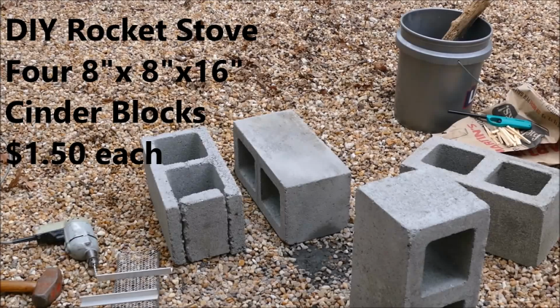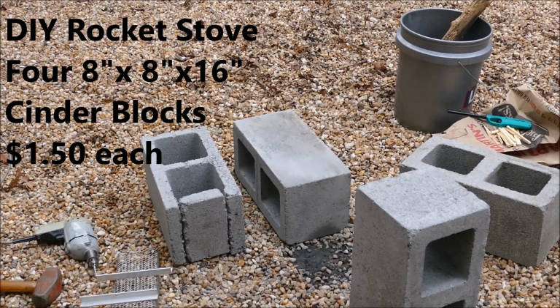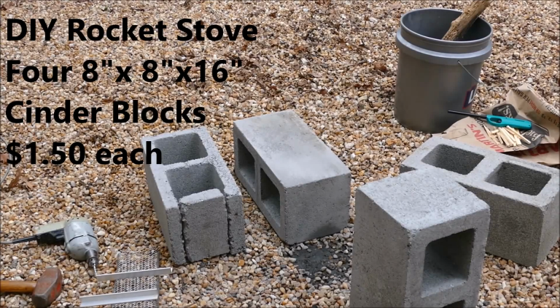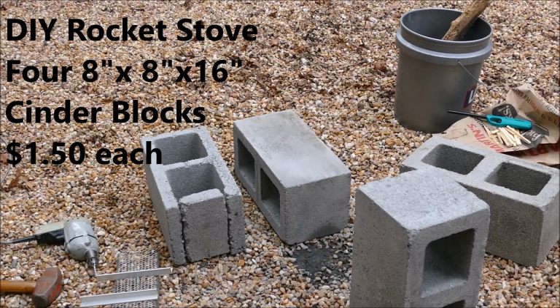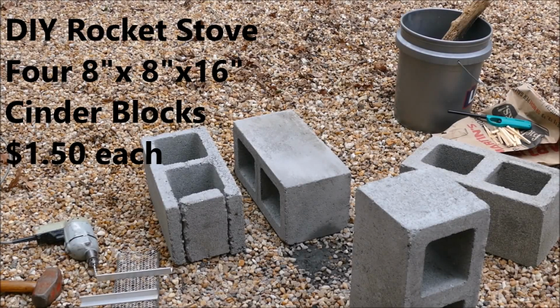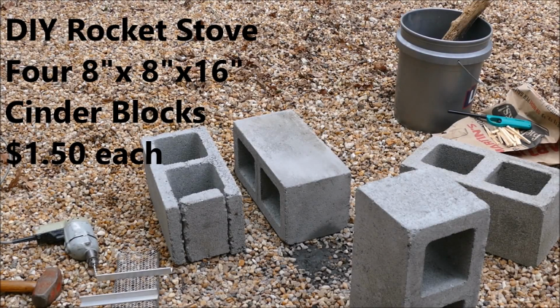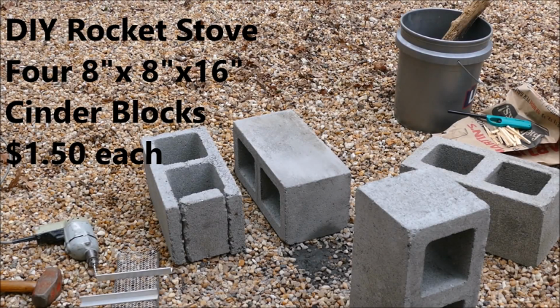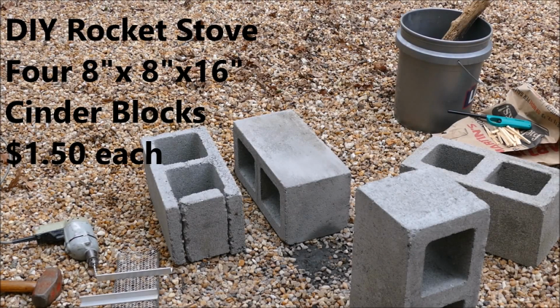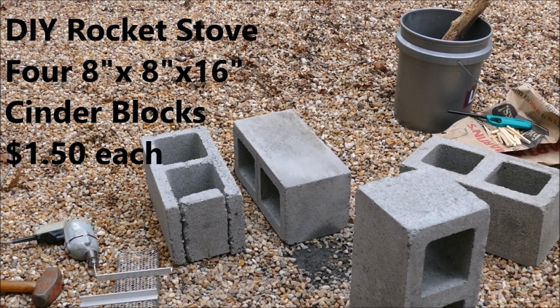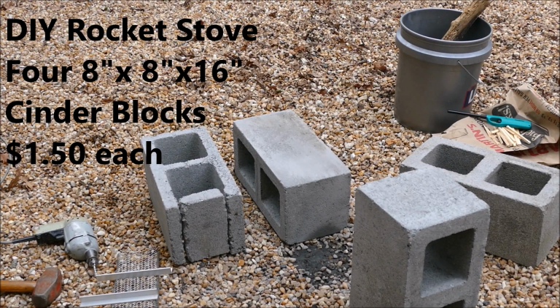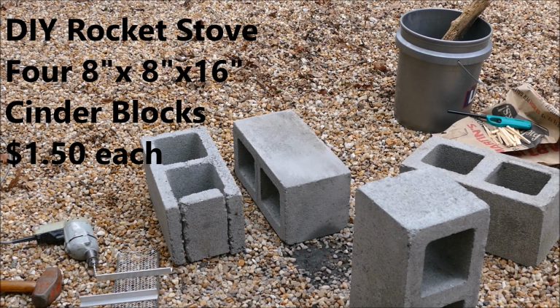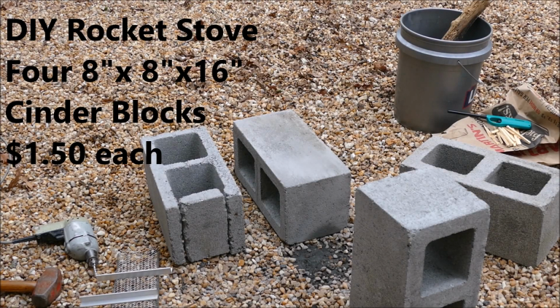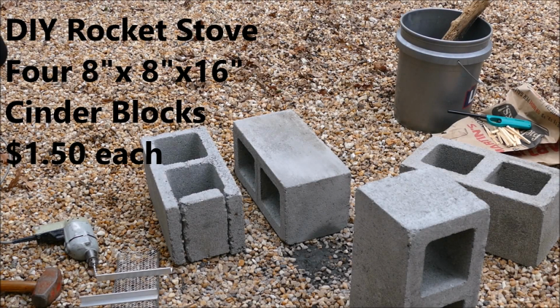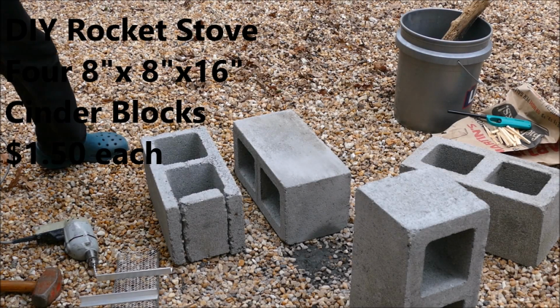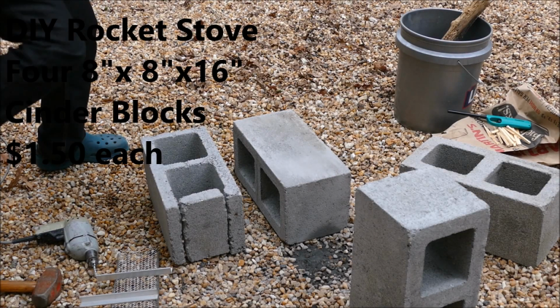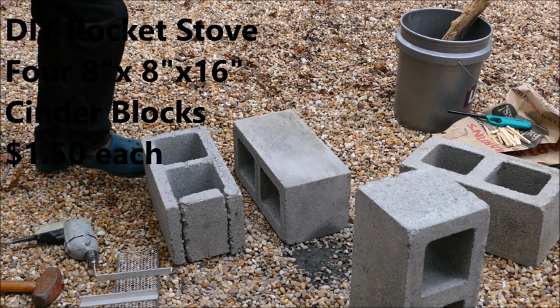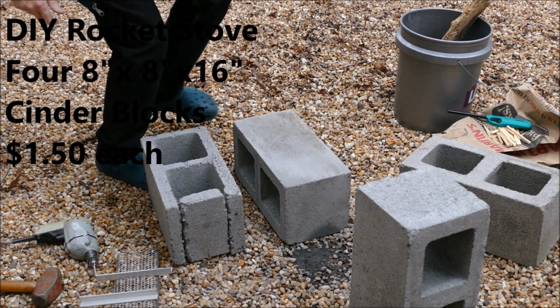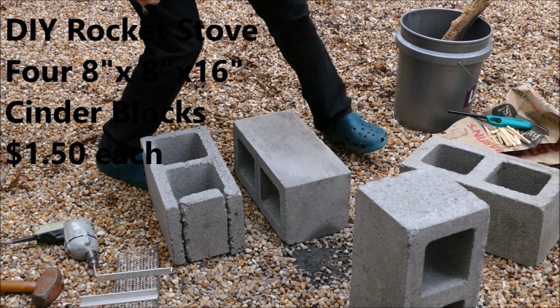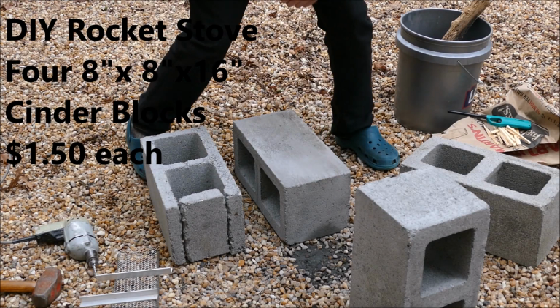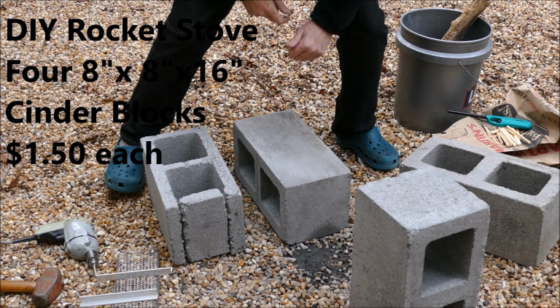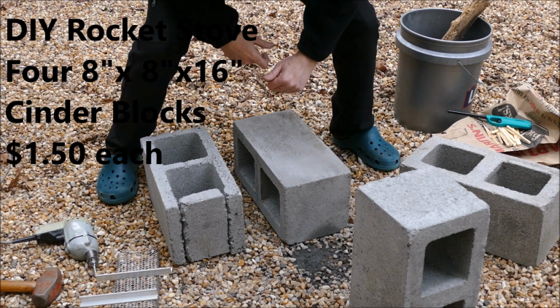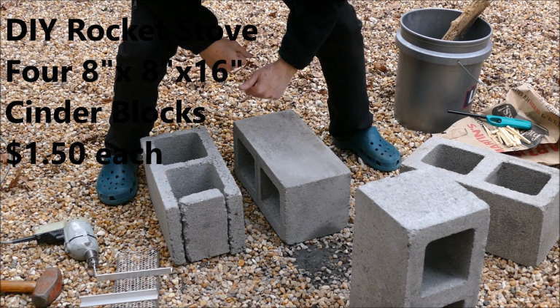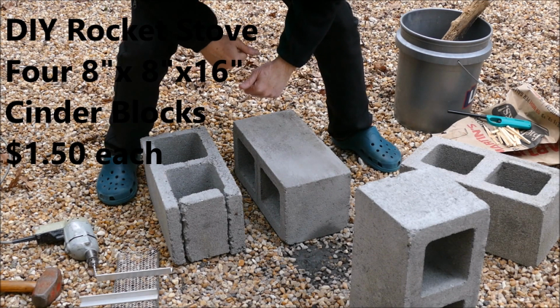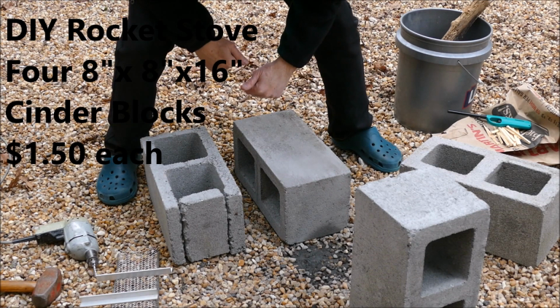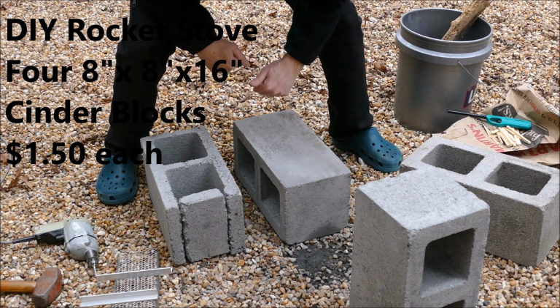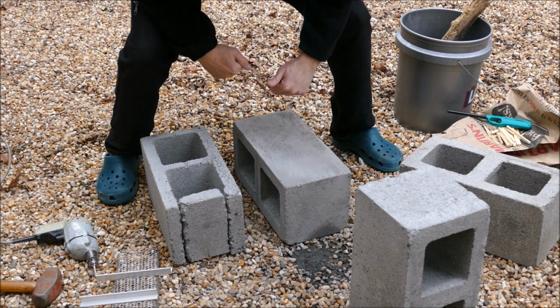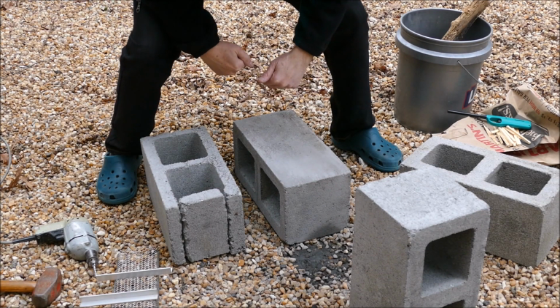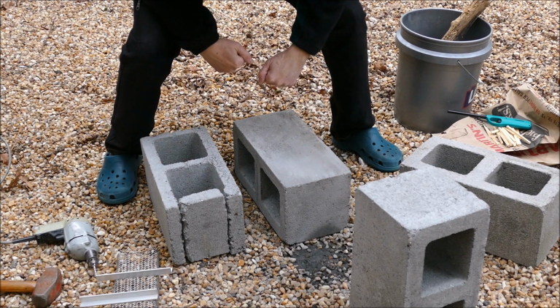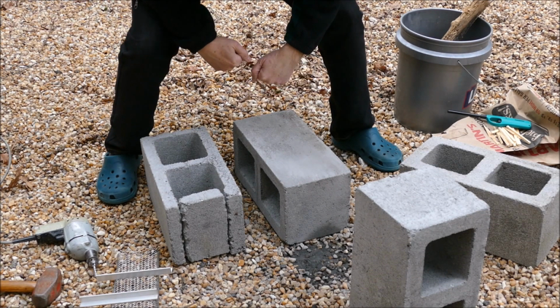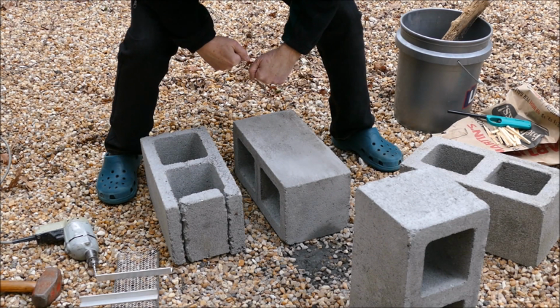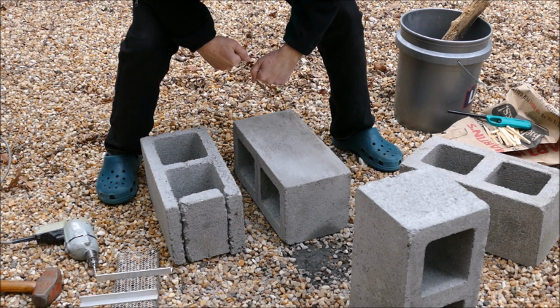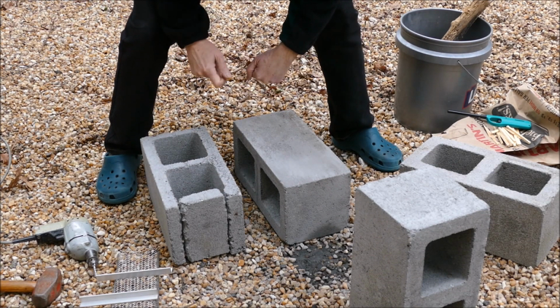This is the four cinder block rocket stove design. Each cinder block only costs about $1.50, so it's a very inexpensive stove.